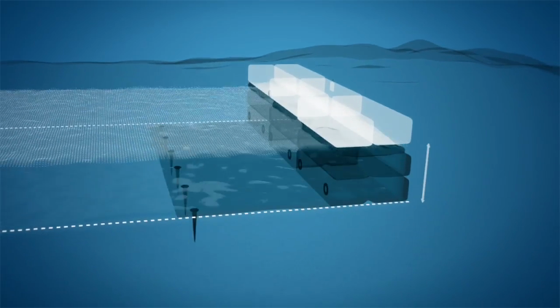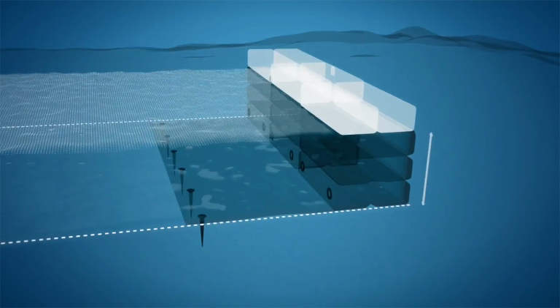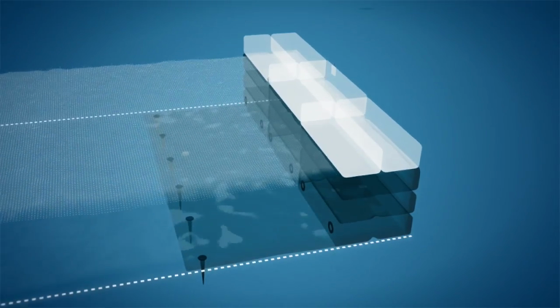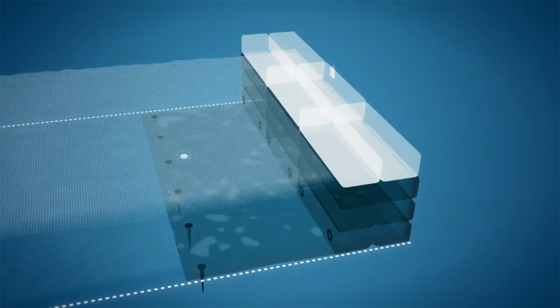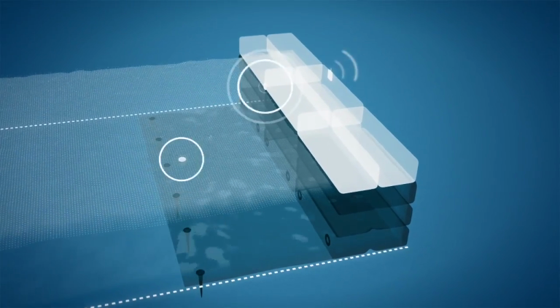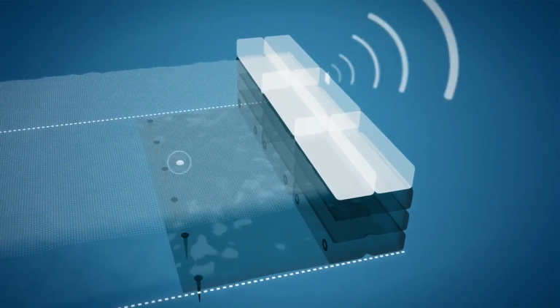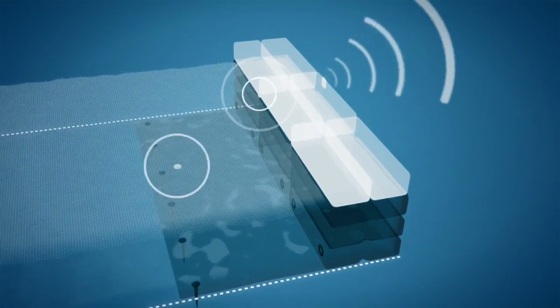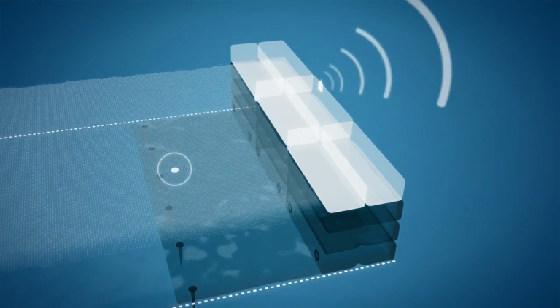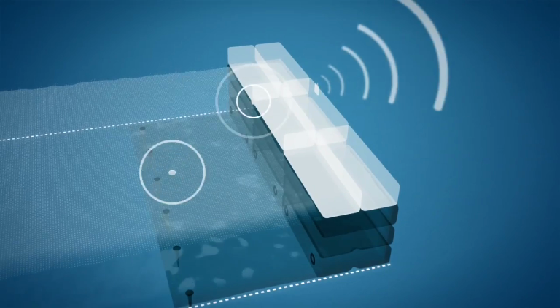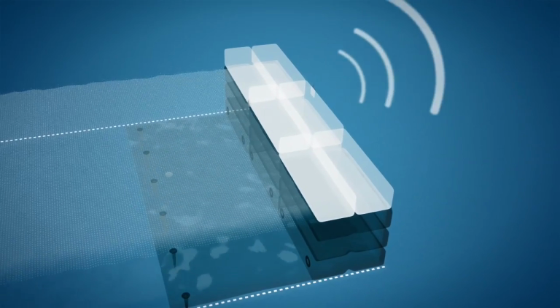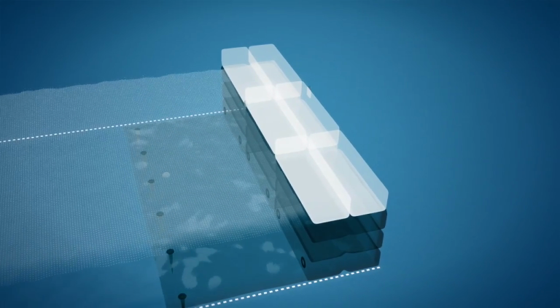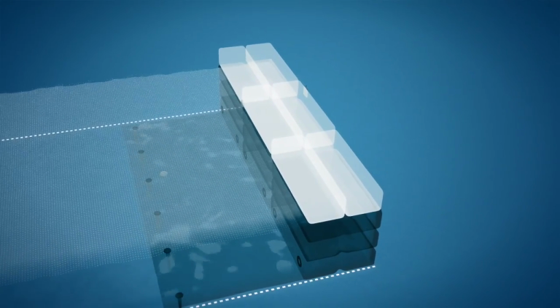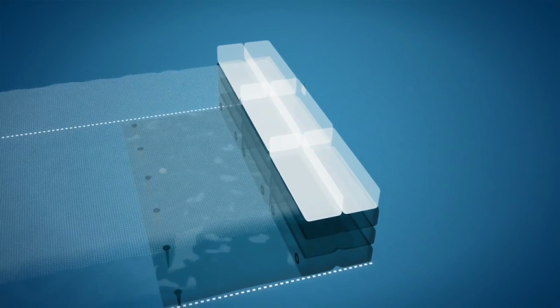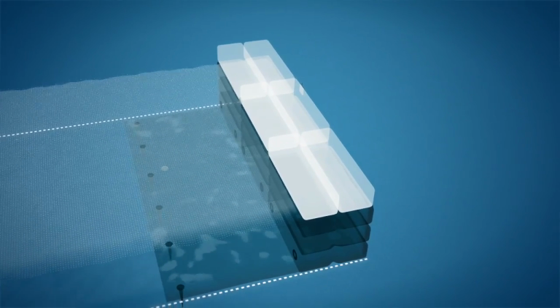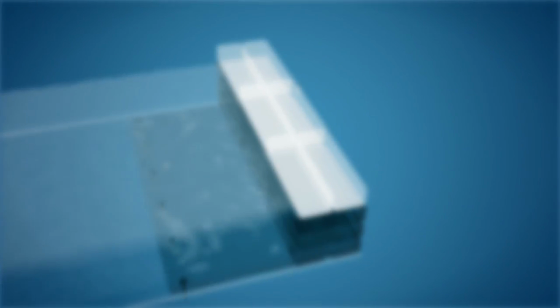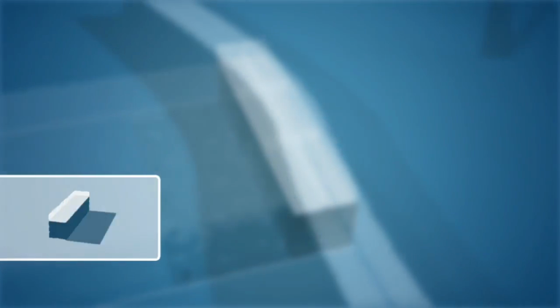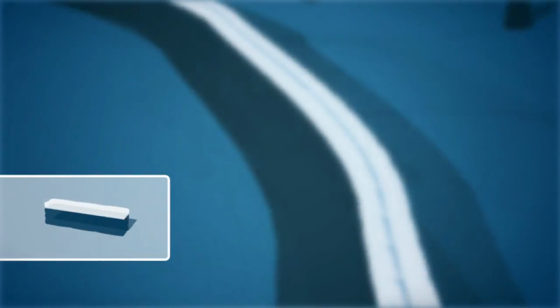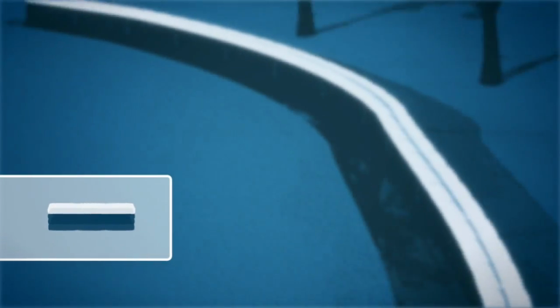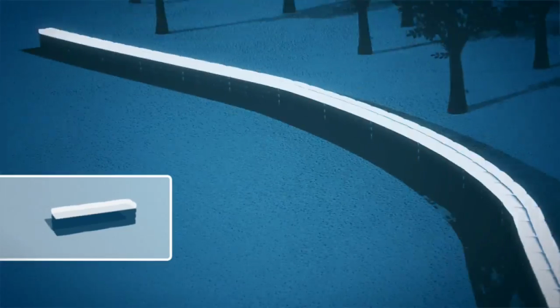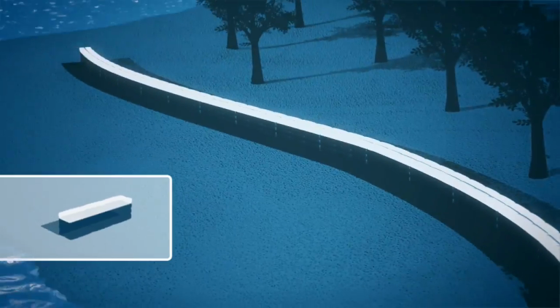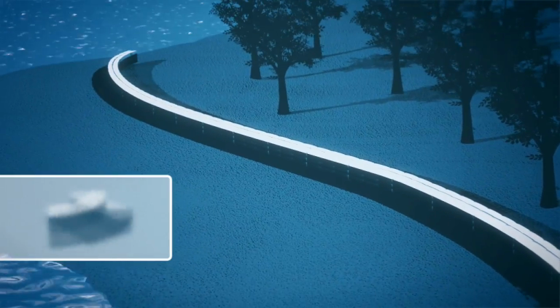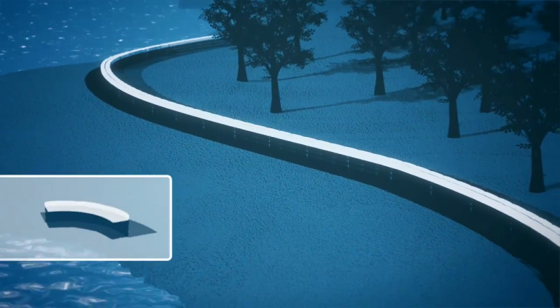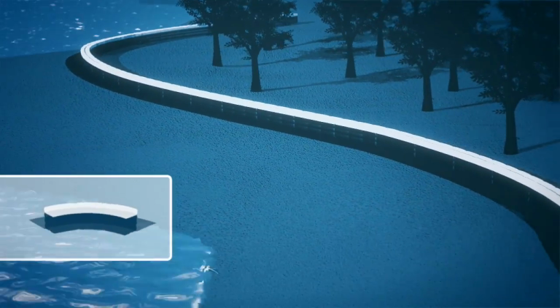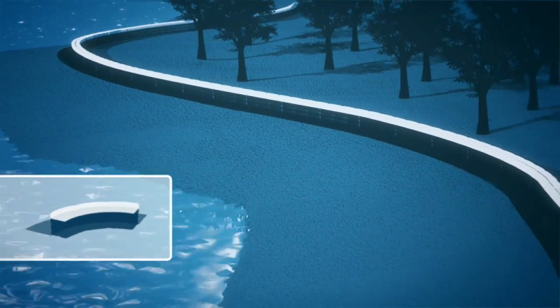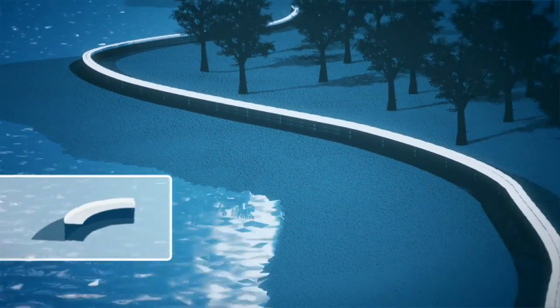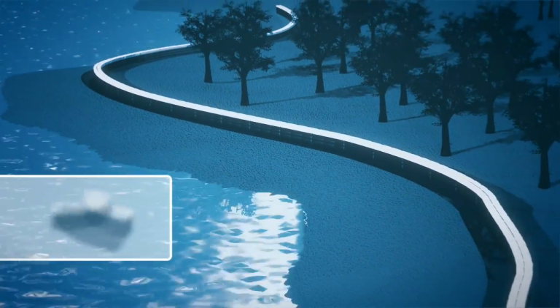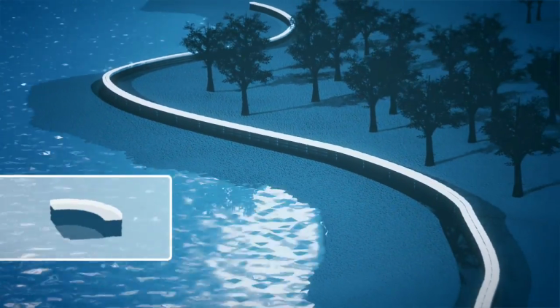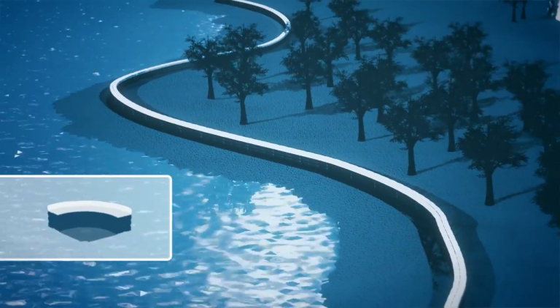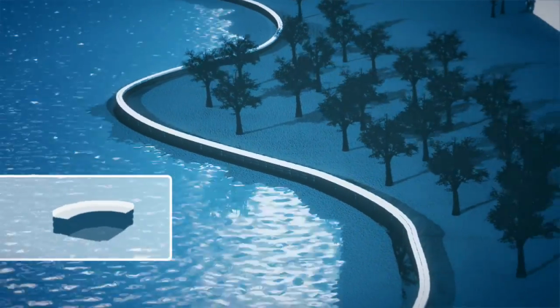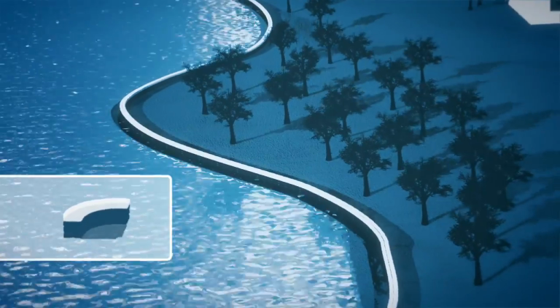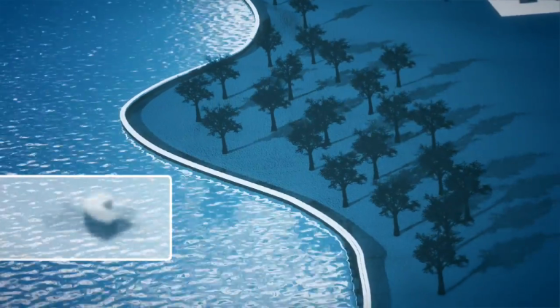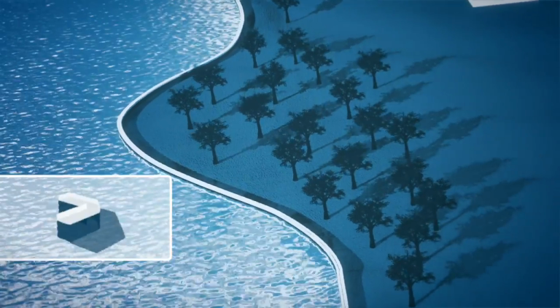Meanwhile, sensors fitted with wireless connections continuously transmit water levels or send out alarms. Inflated comes in different shapes and lengths to be placed in minutes with minimal physical labour along curvy coastlines and around construction and housing areas.